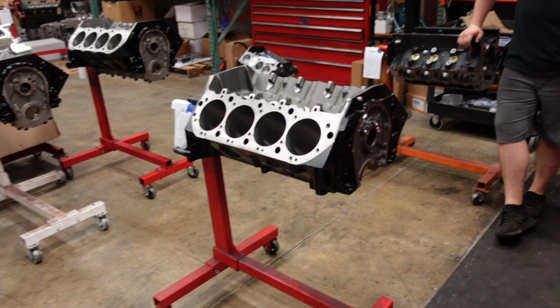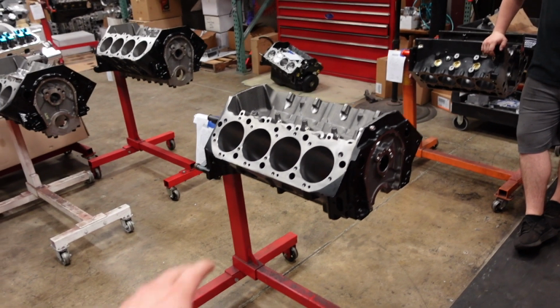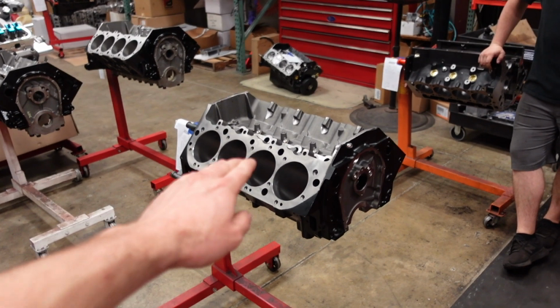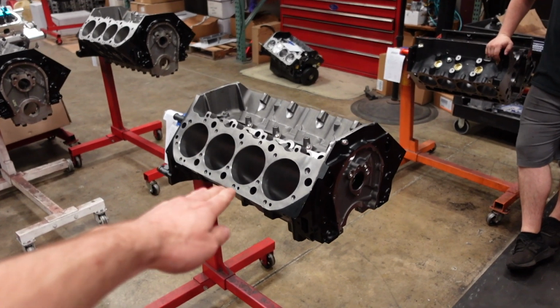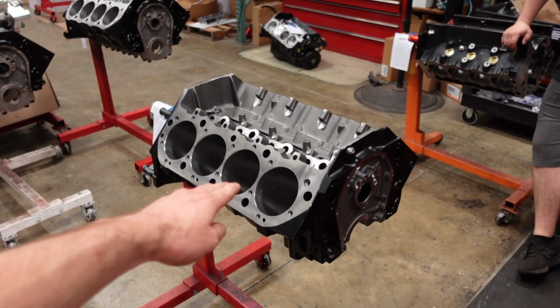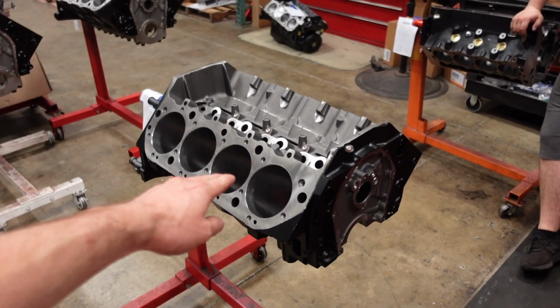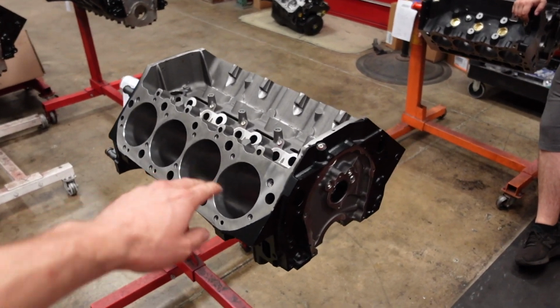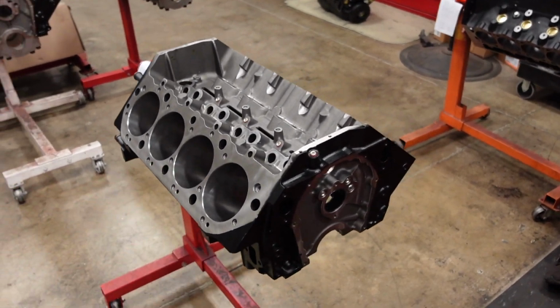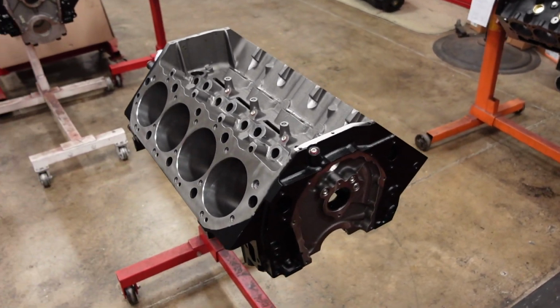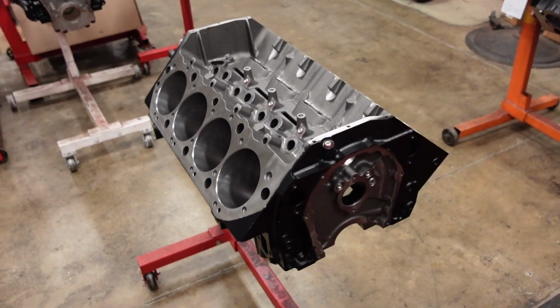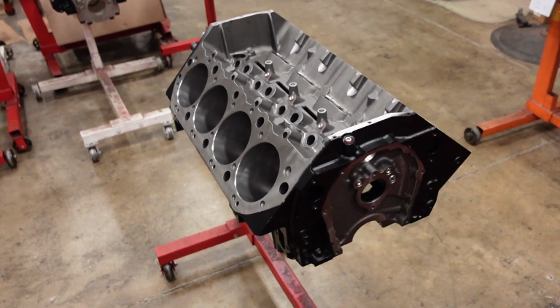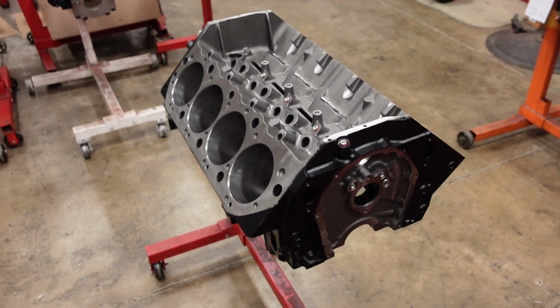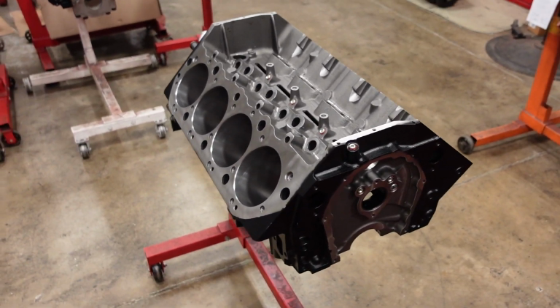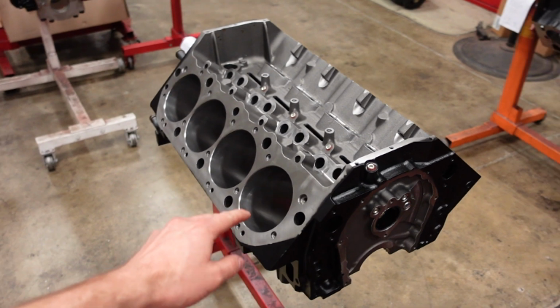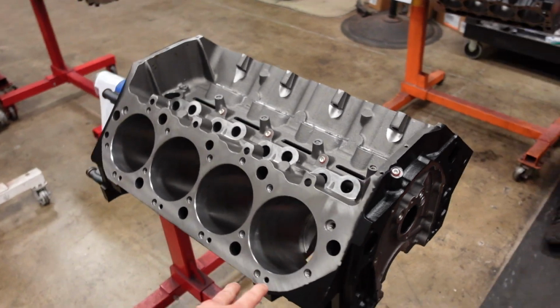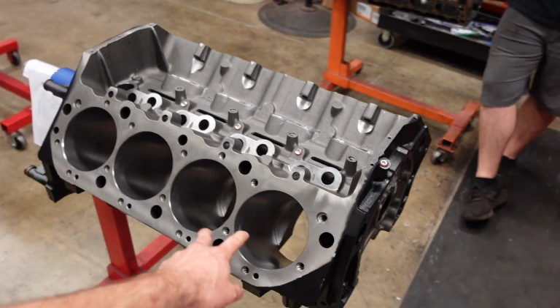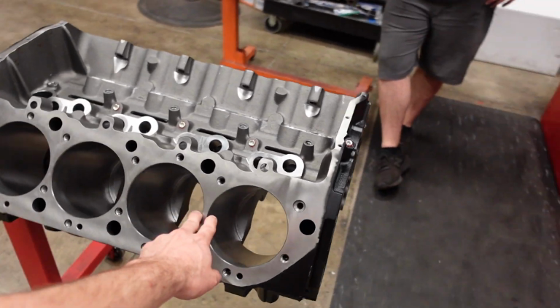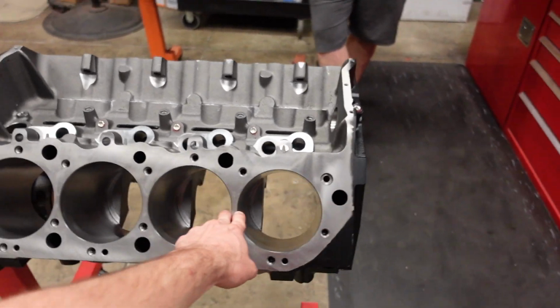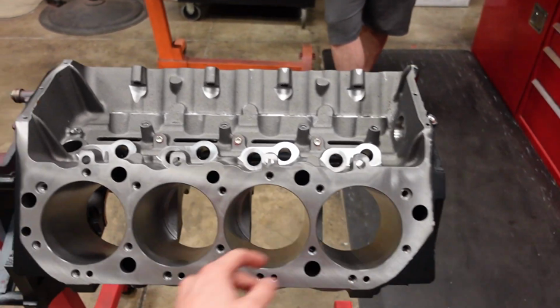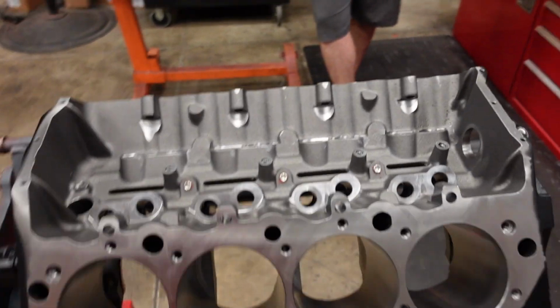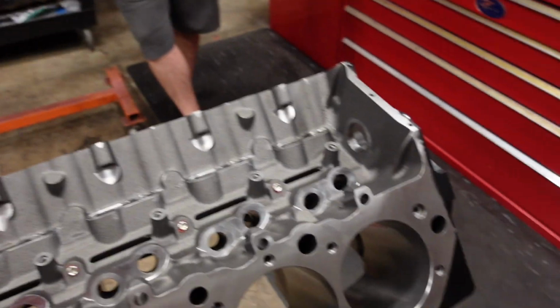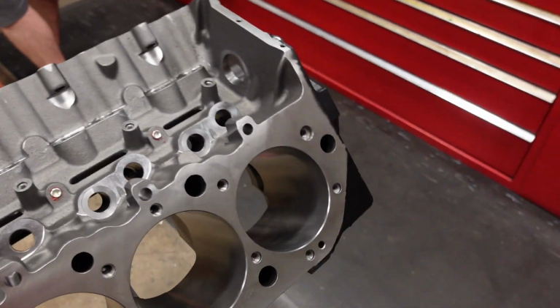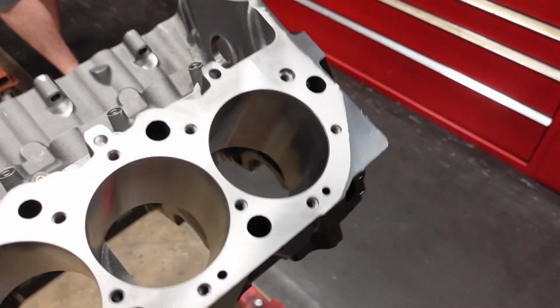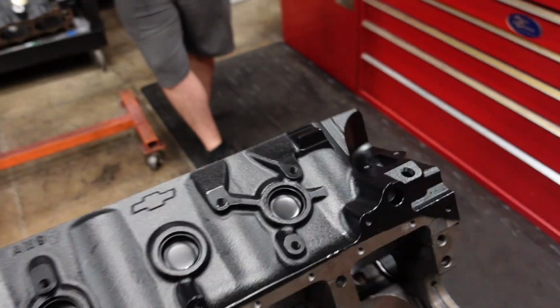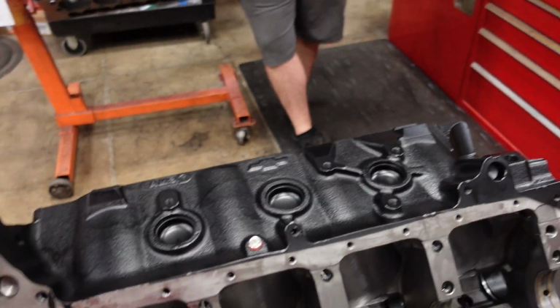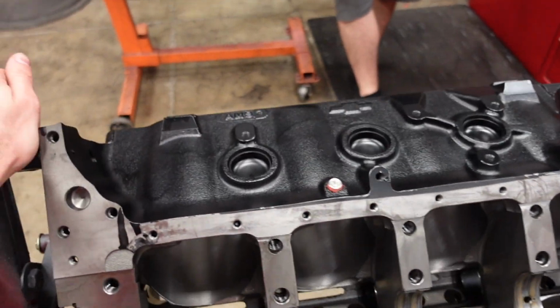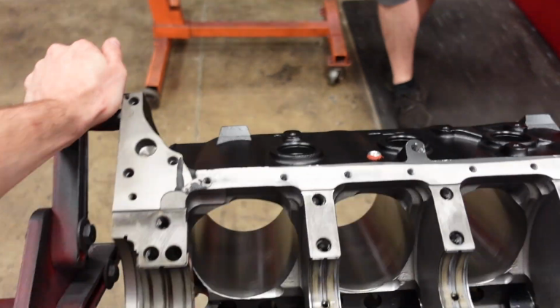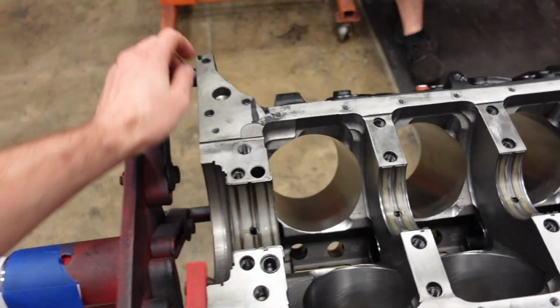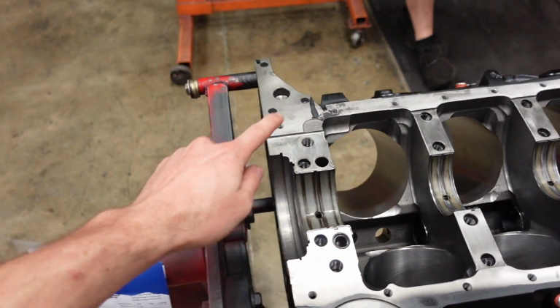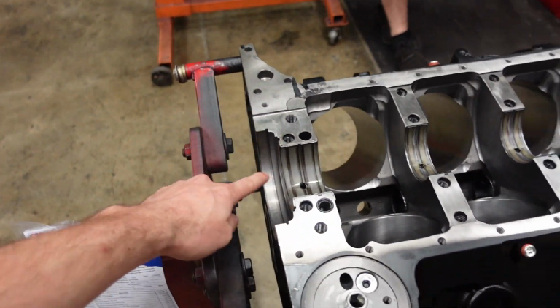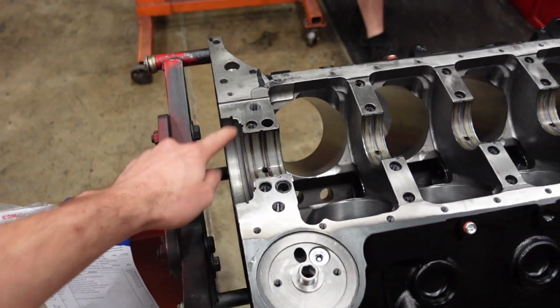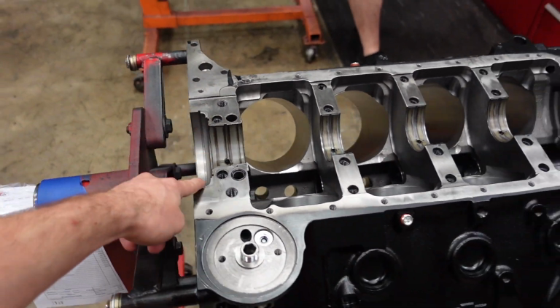The foundation of this build is a GM bow tie engine block. I really like this block because it has Siamese cast bores, 4.5 inch, and it also has a one-piece rear main seal.